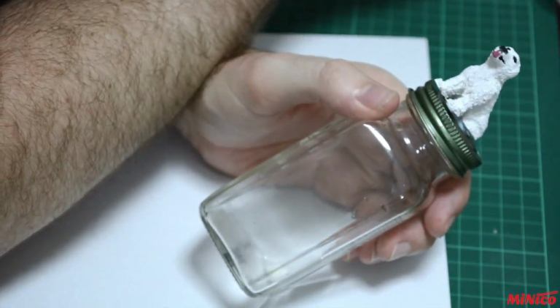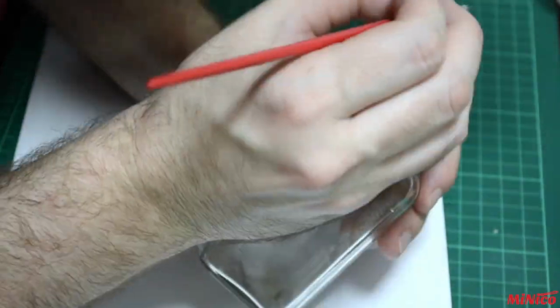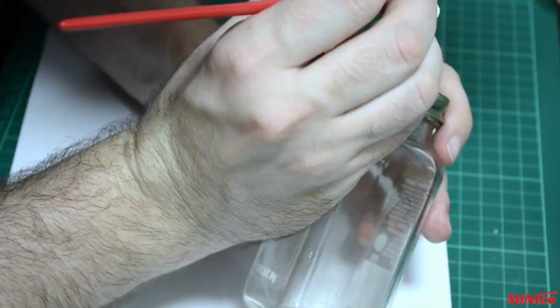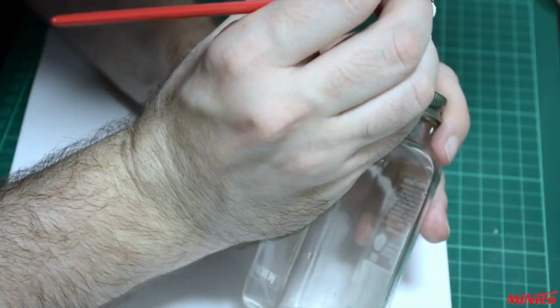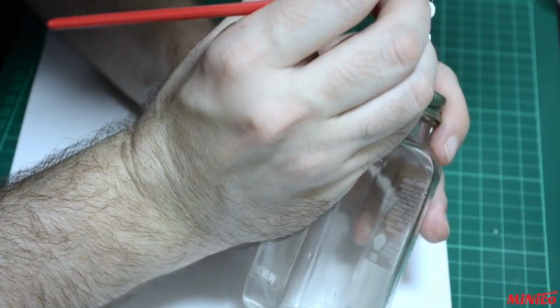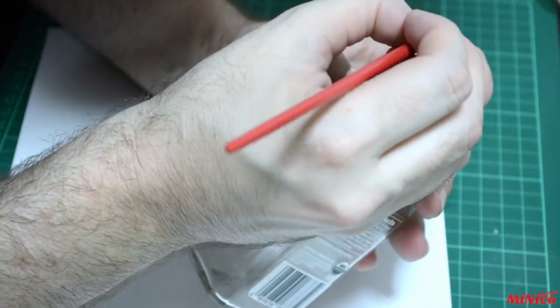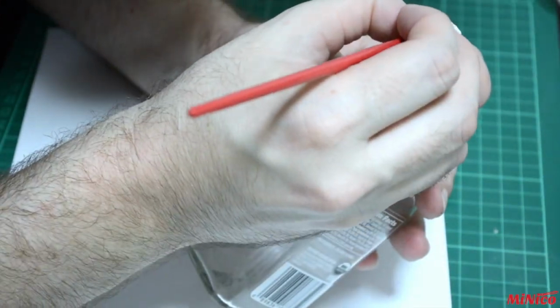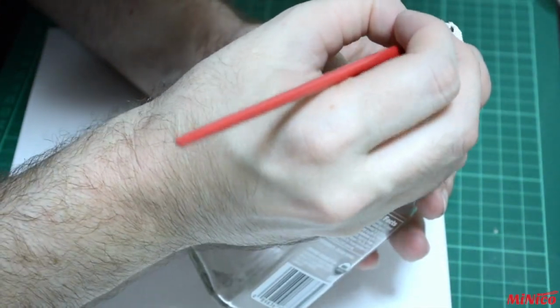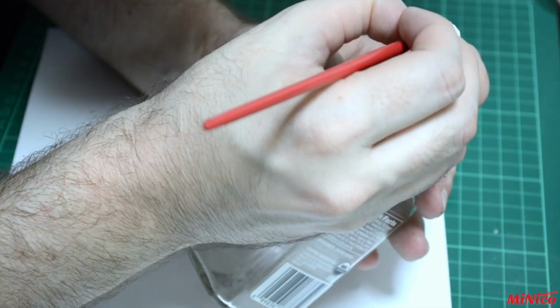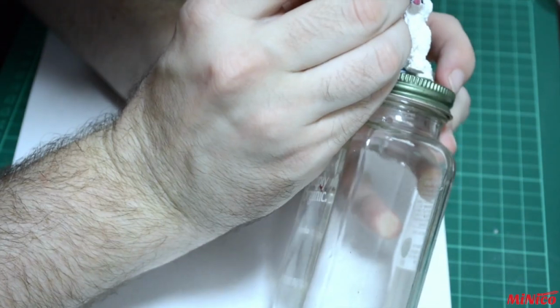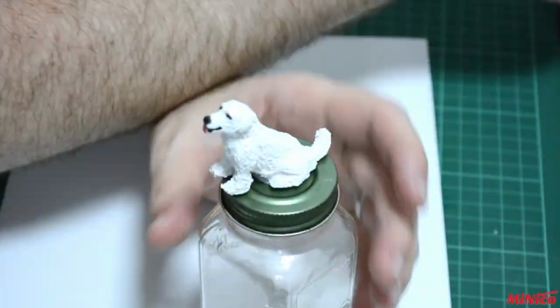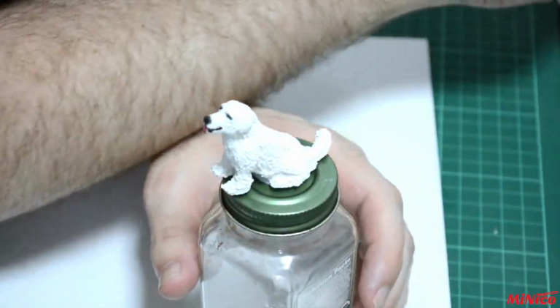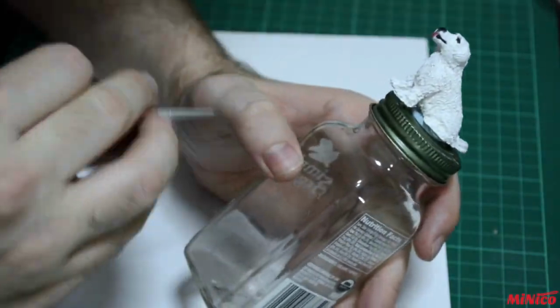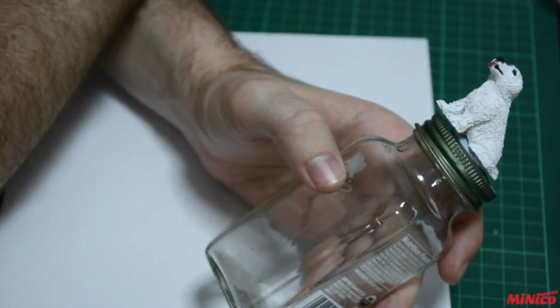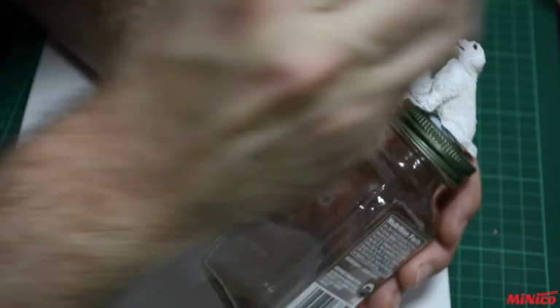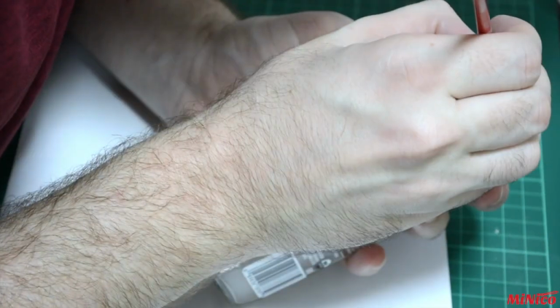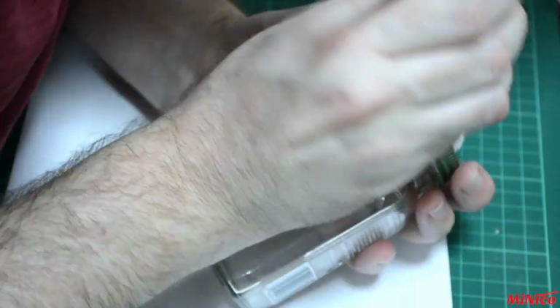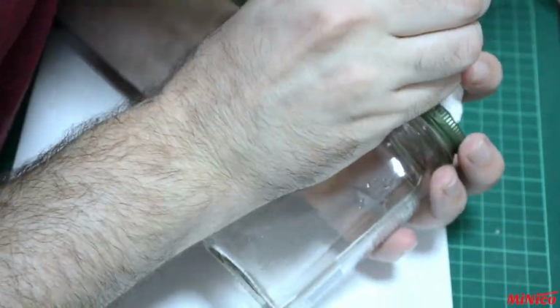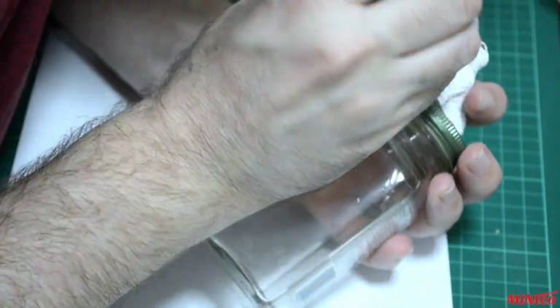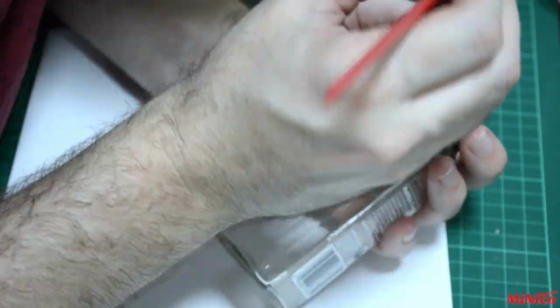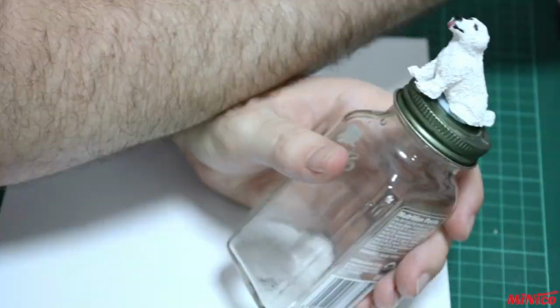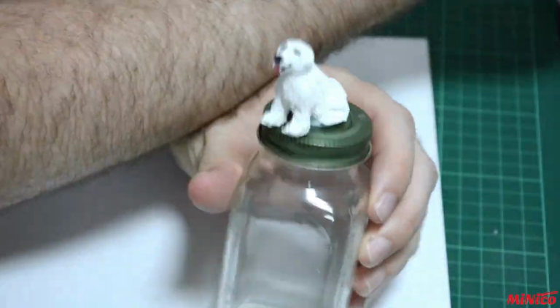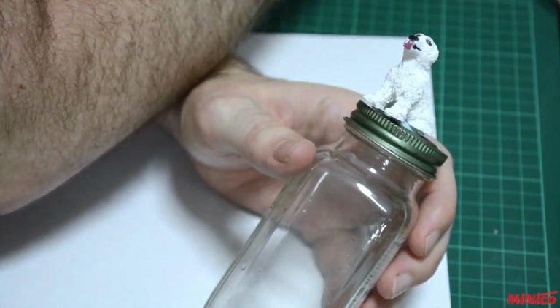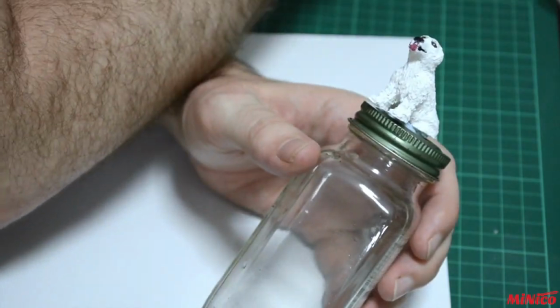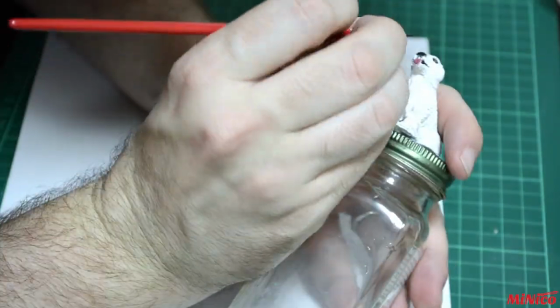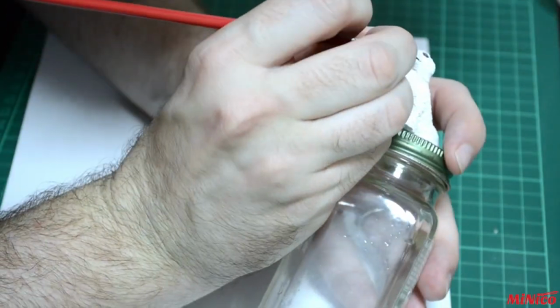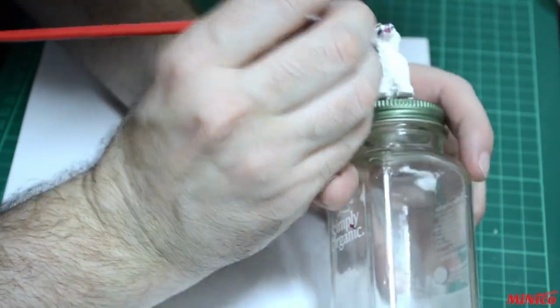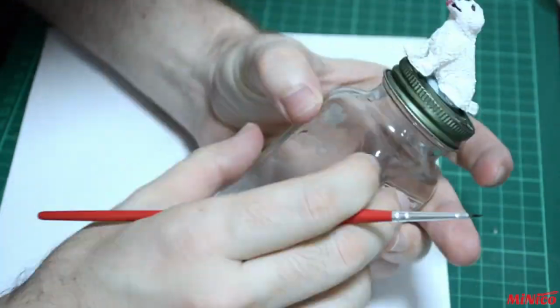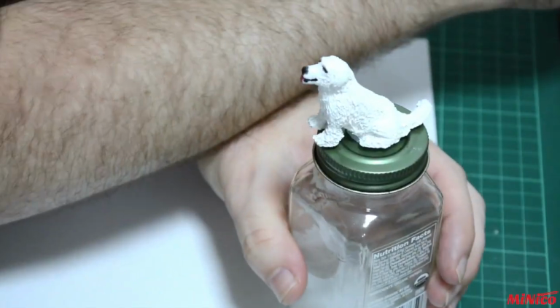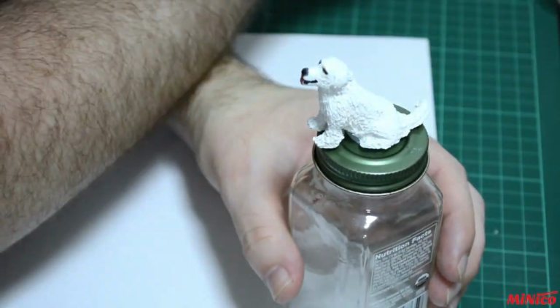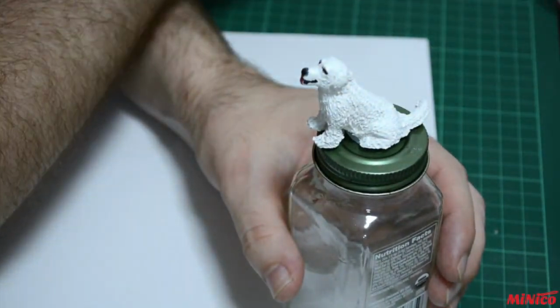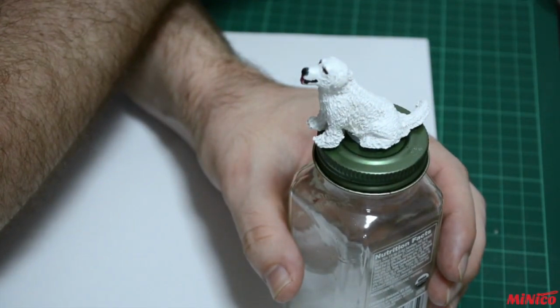To give life to your dog's eyes, add a small dot of white when the black is dry. Make it as small as possible — it will make a huge difference.